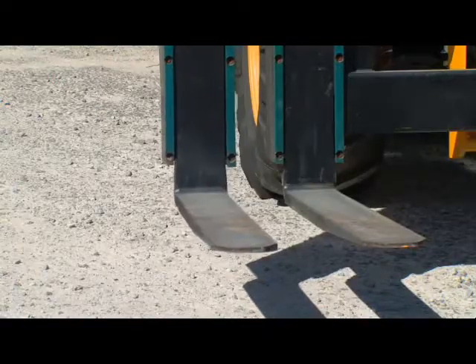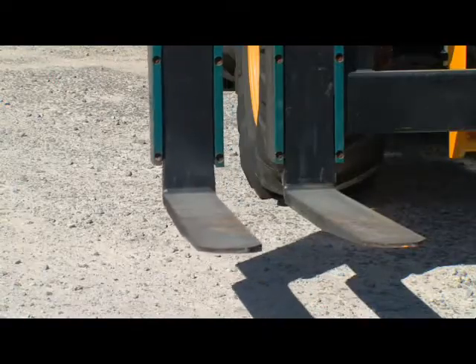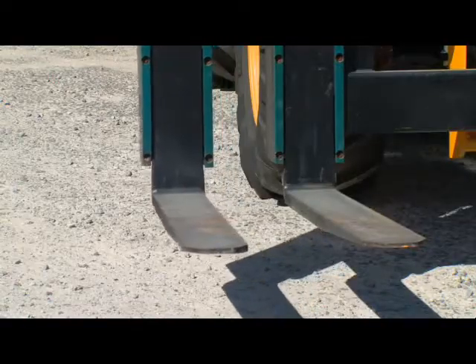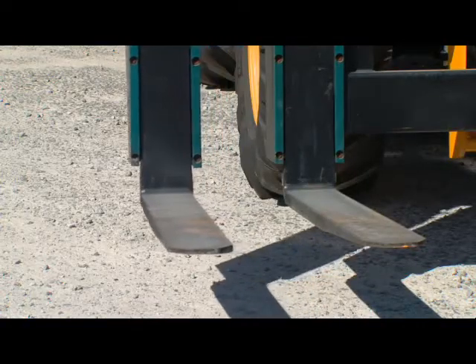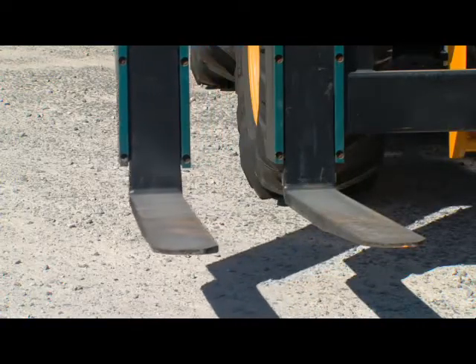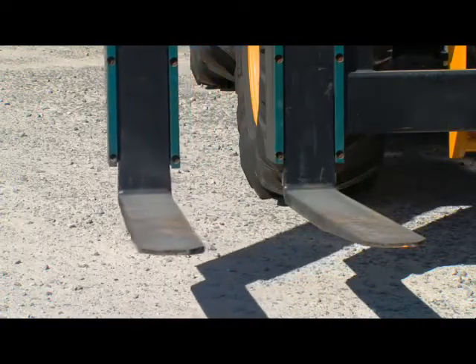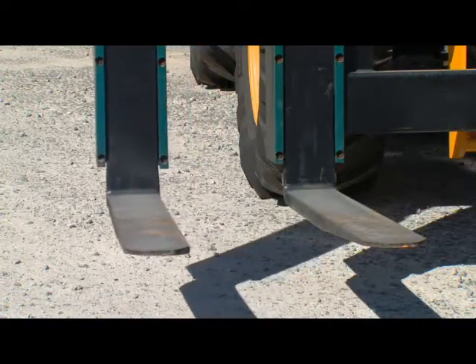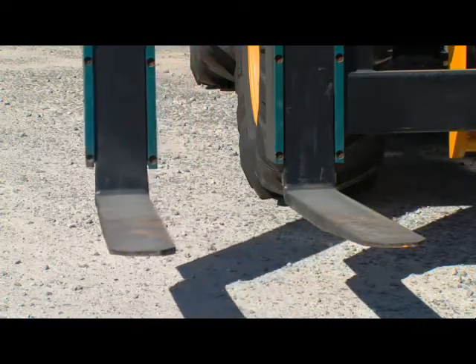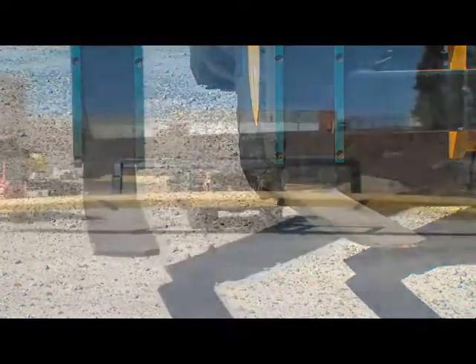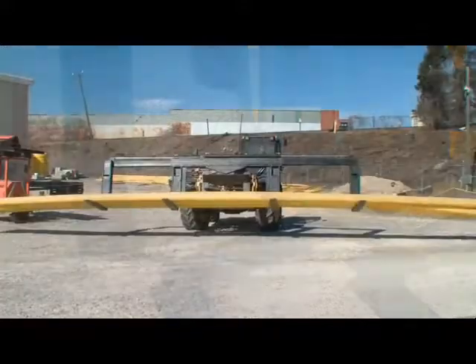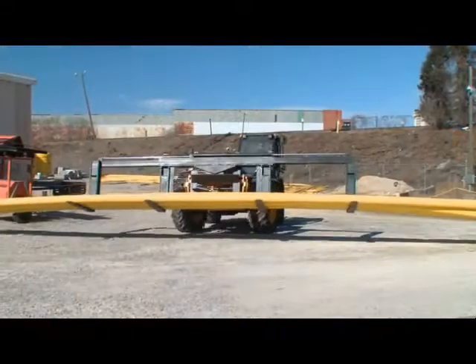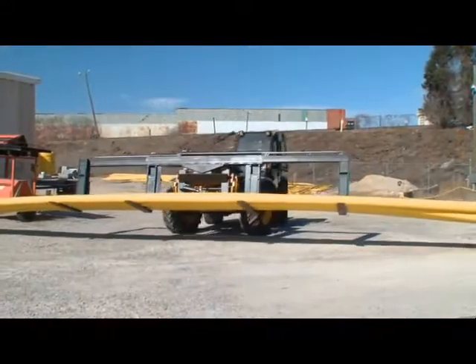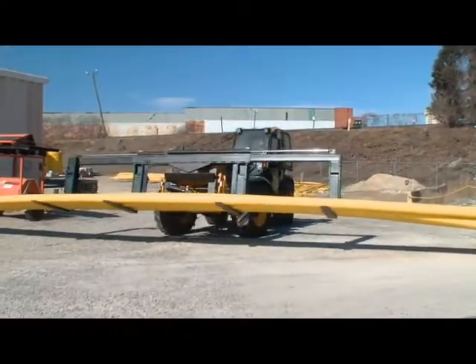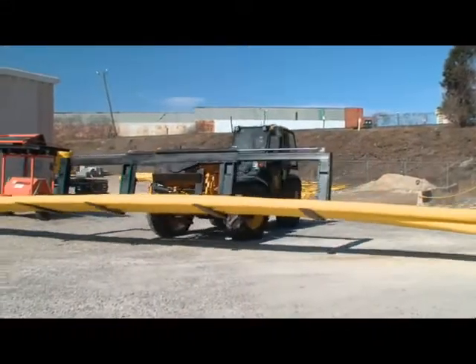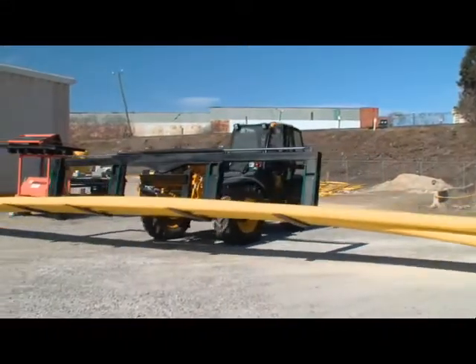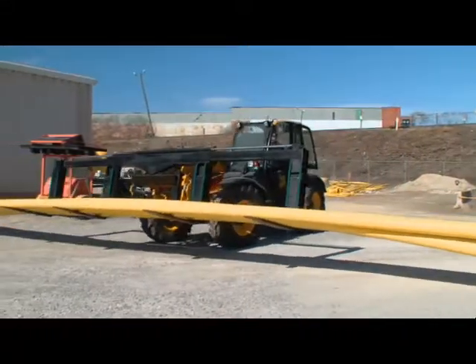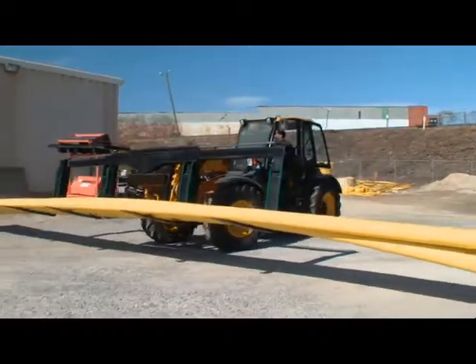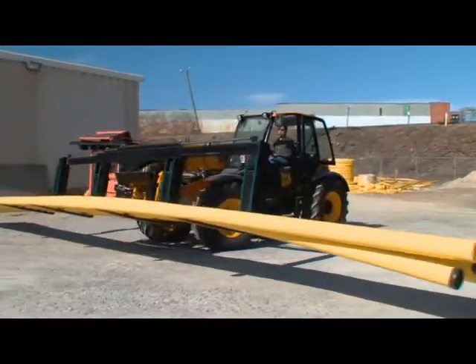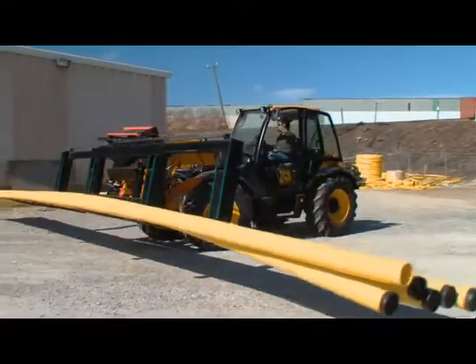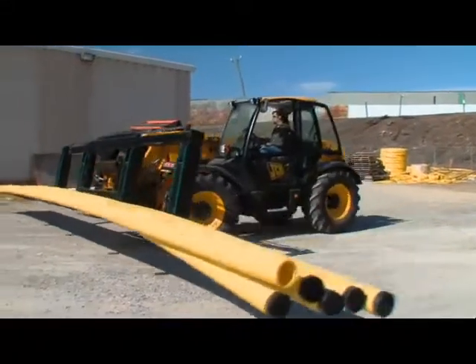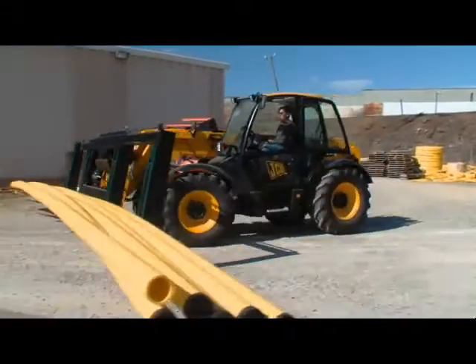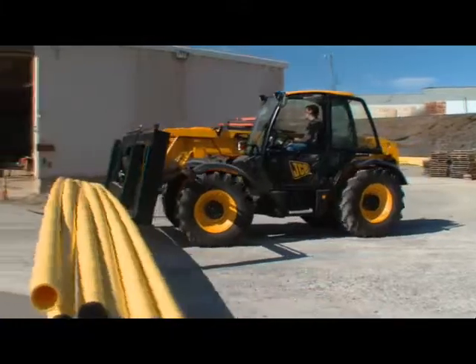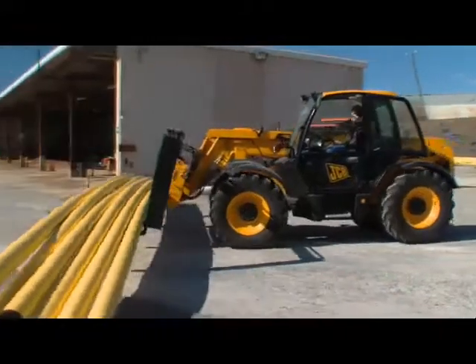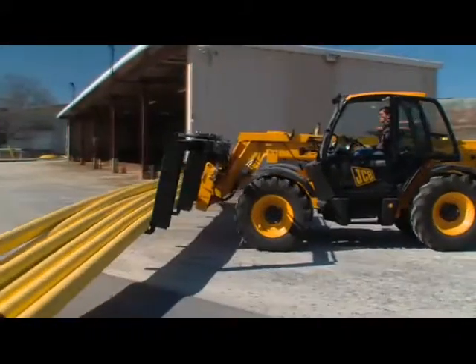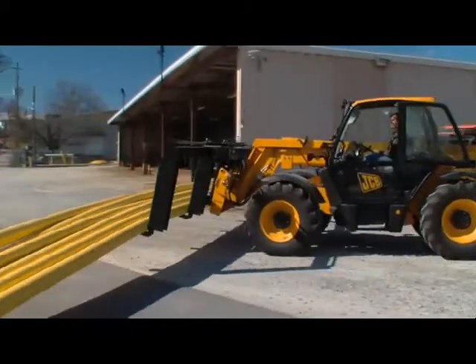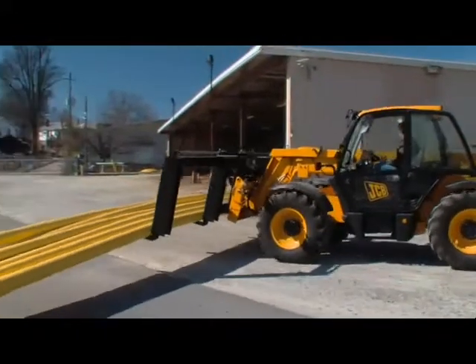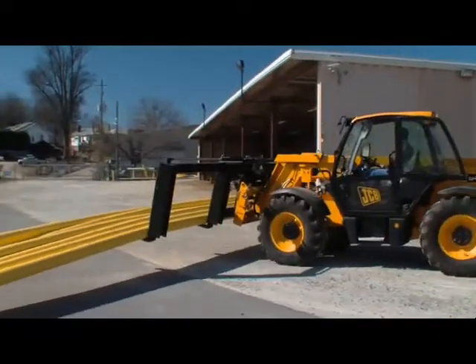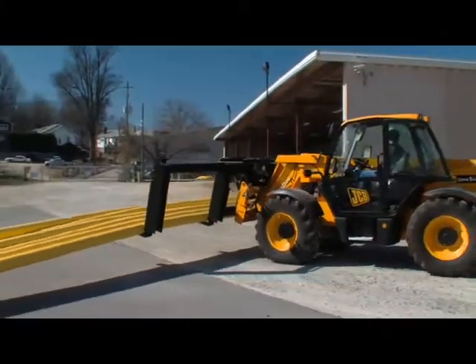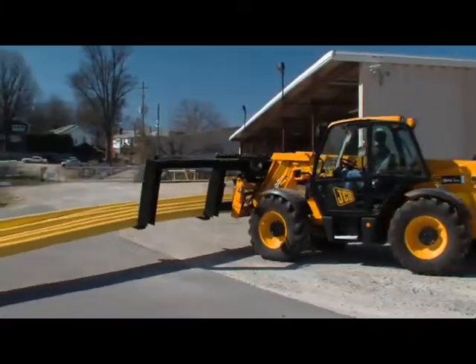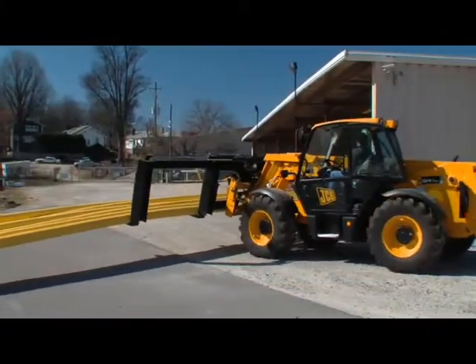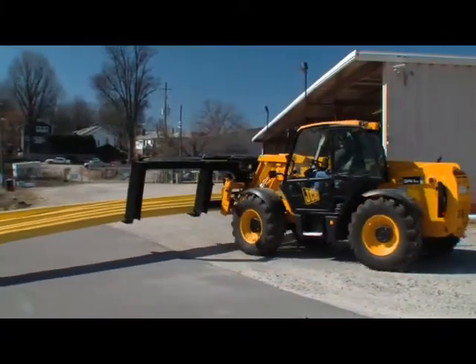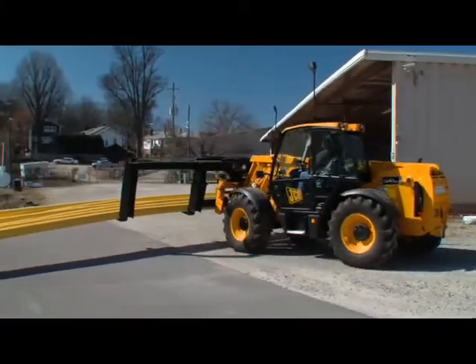The spreader forks widen from a starting position of 10 feet to an end position of 20 feet. This enables the piping to be carried at a safer height while minimizing the raising of the load when loading and unloading flatbed trailers.